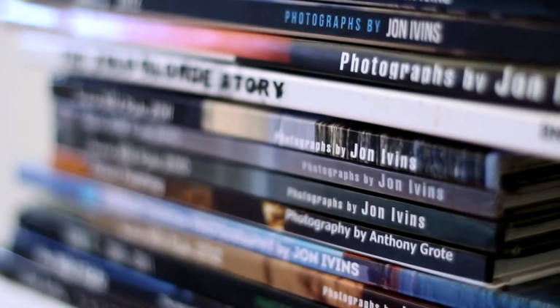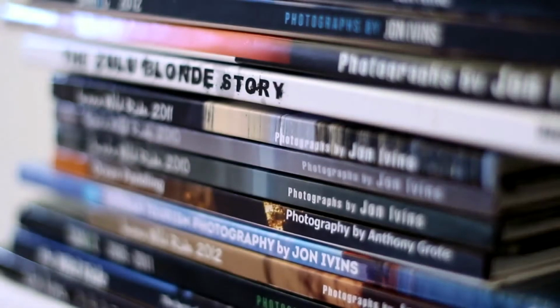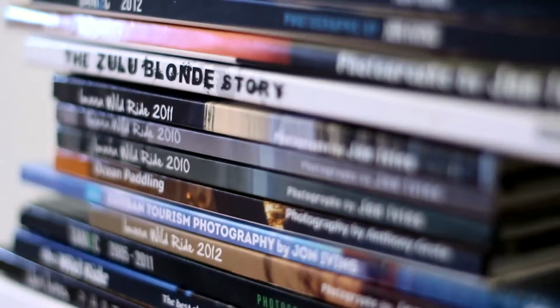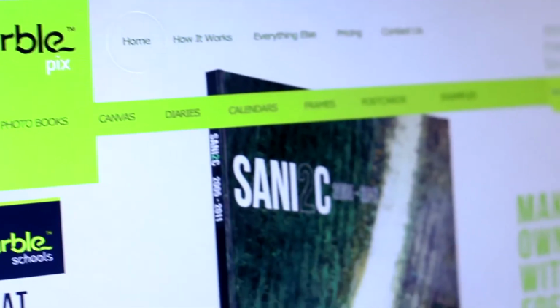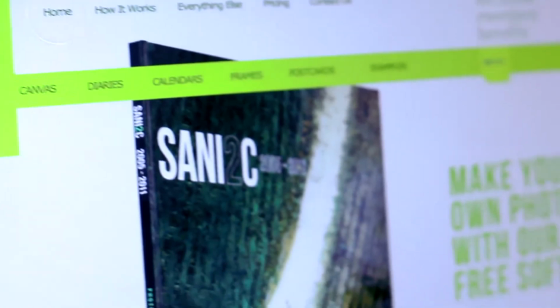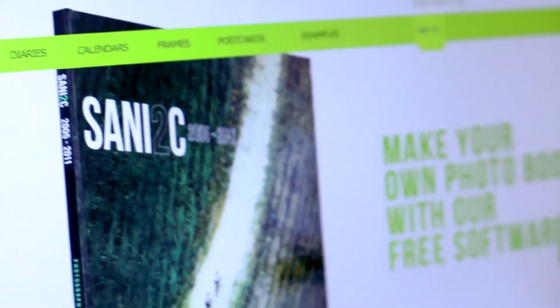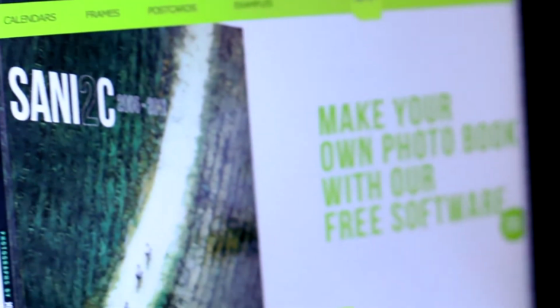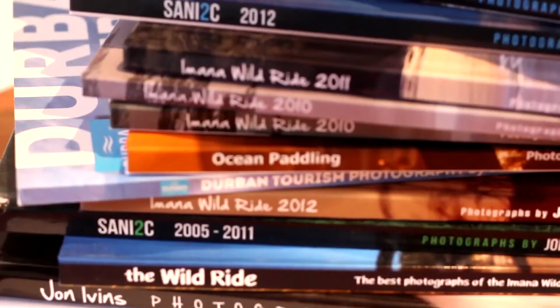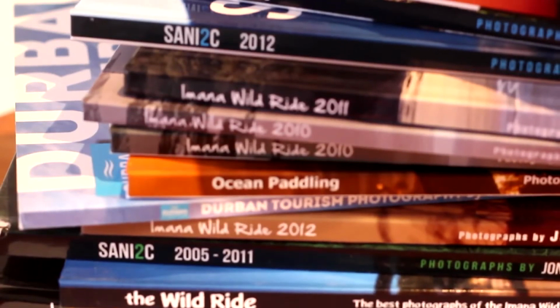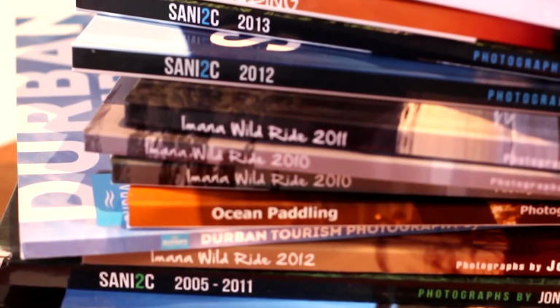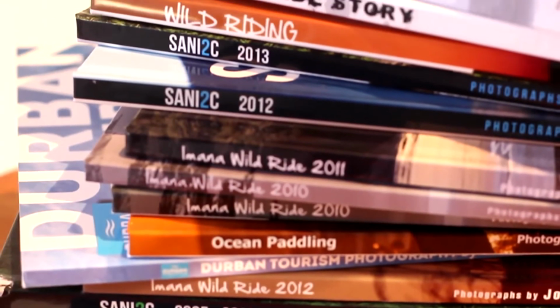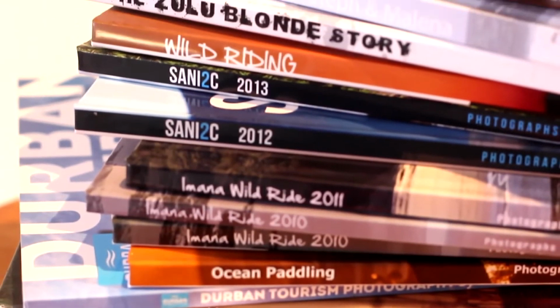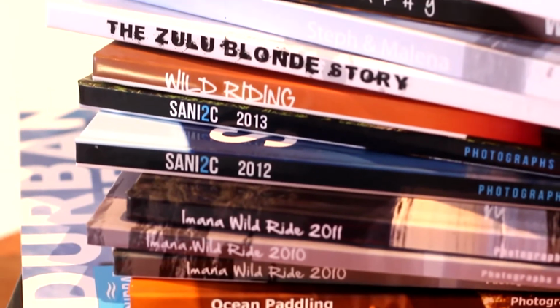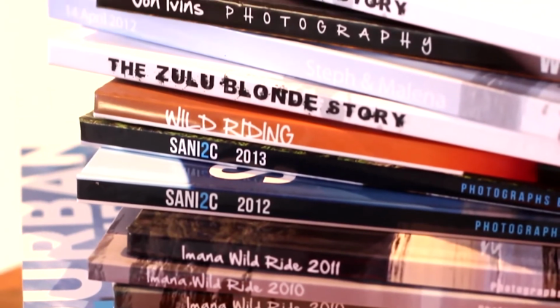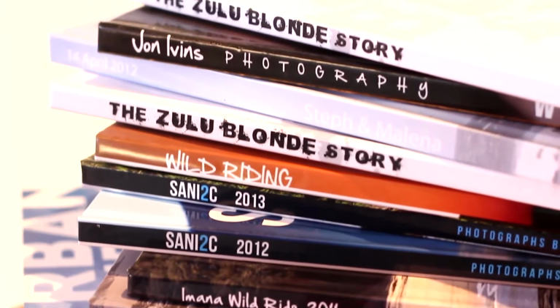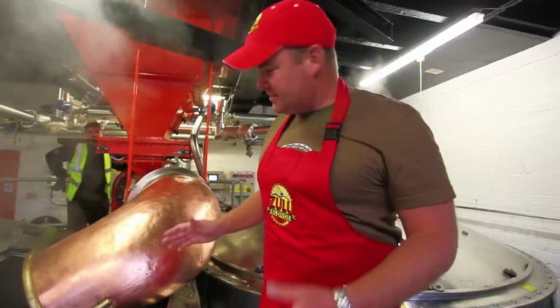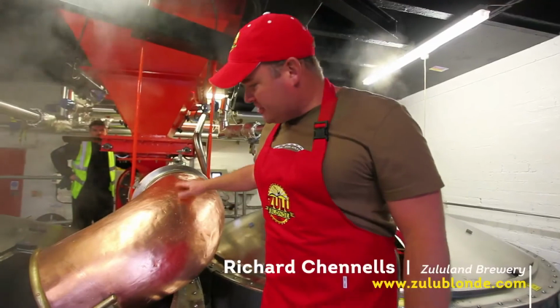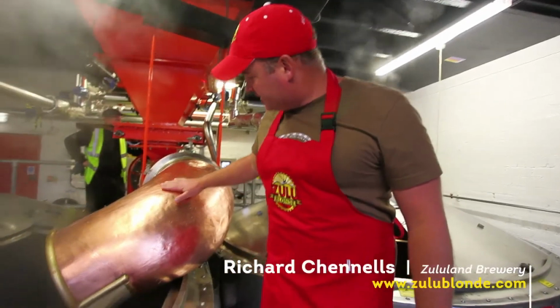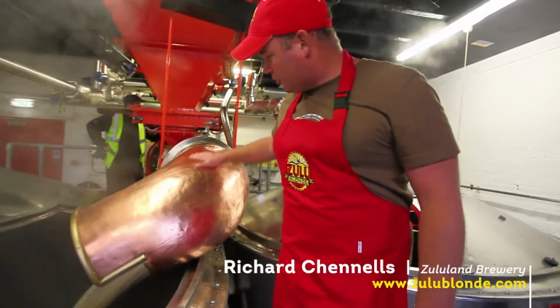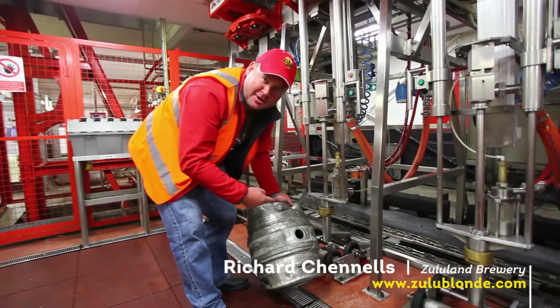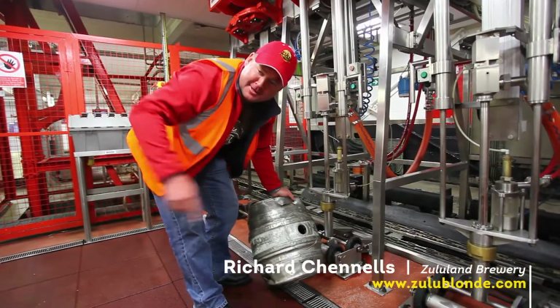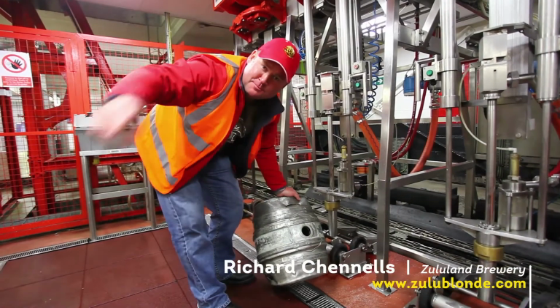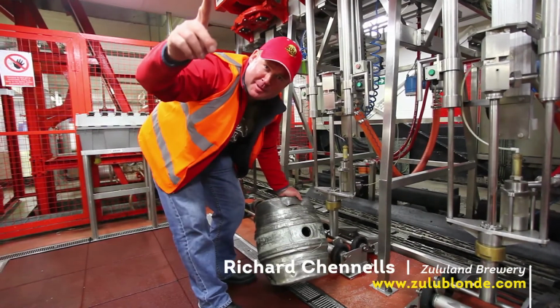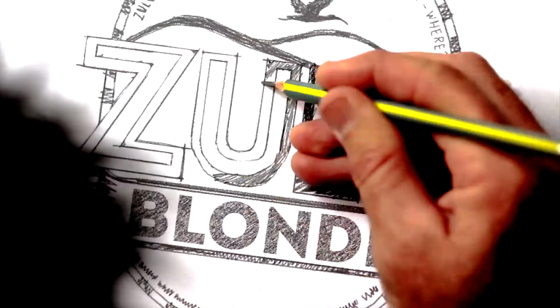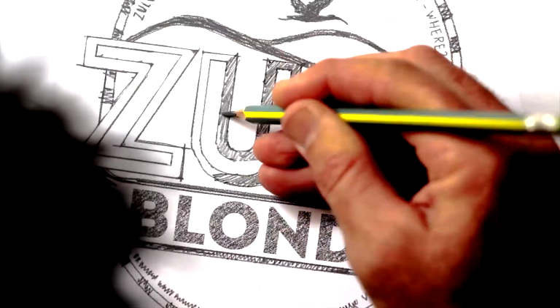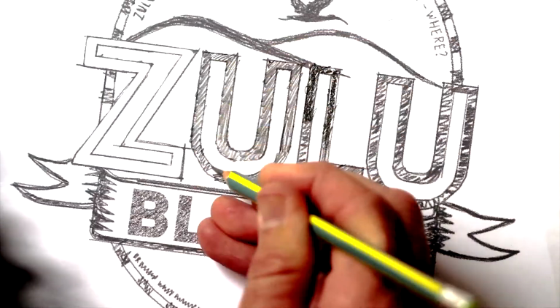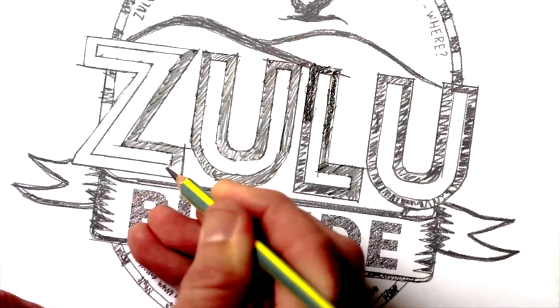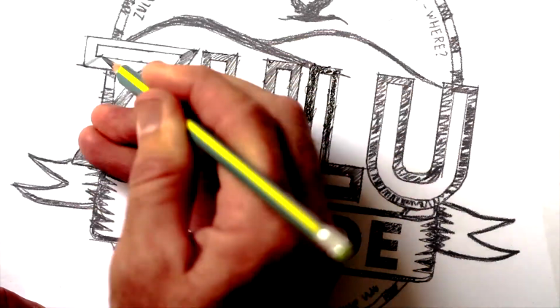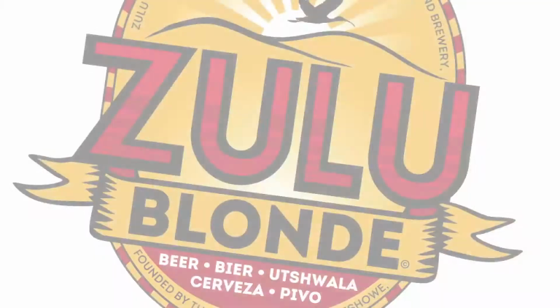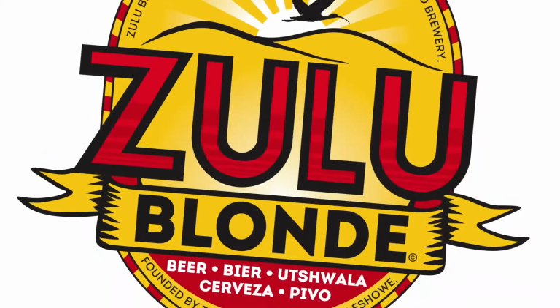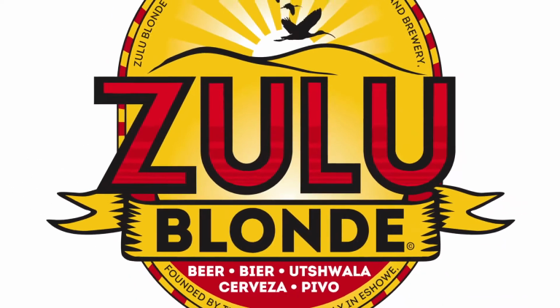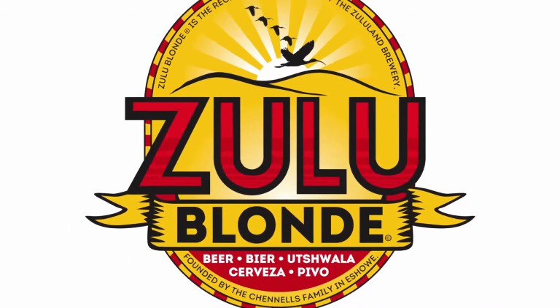We've been using Burblepix since their inception in 2009, so are very familiar with their photobook products. One of our clients, Richard Chennels from the Zululand Brewery, was looking for a cost-effective but cutting-edge way to capture the story of Zulu Blonde beer.